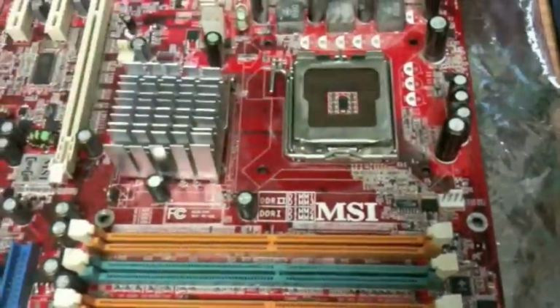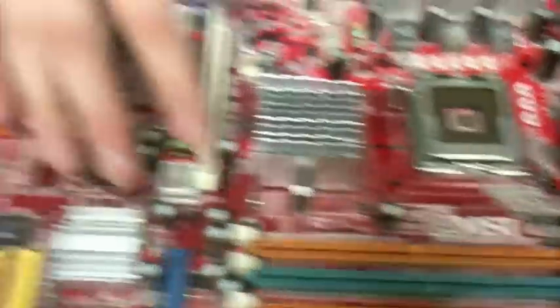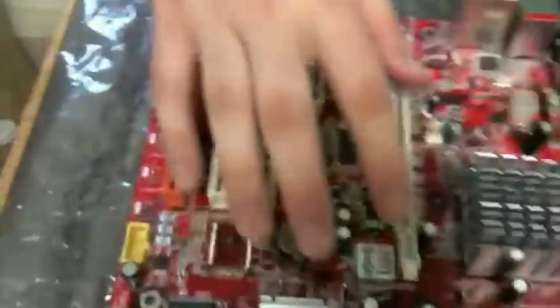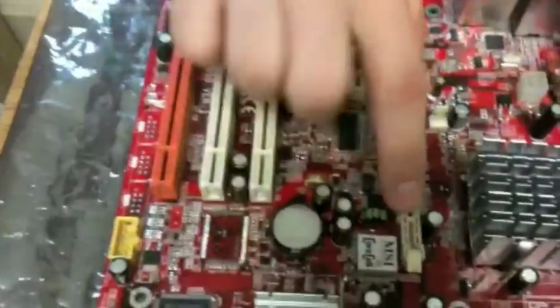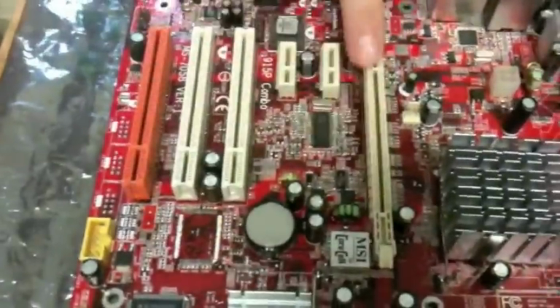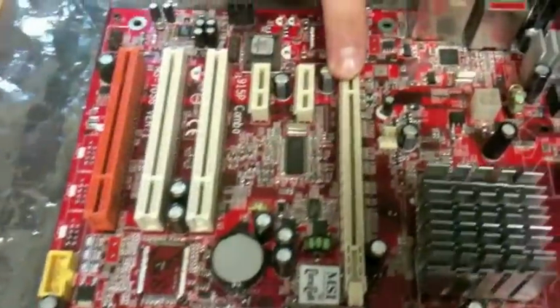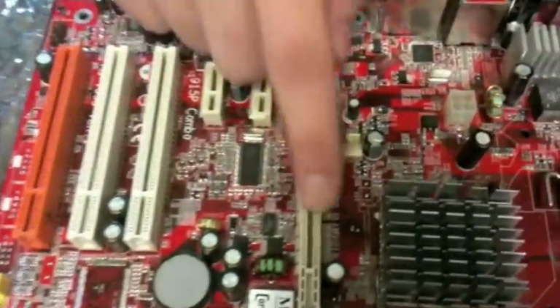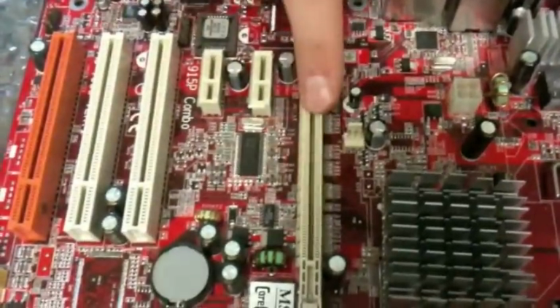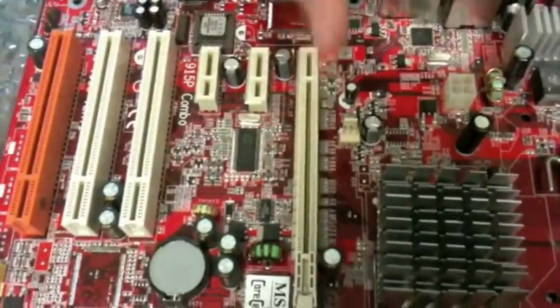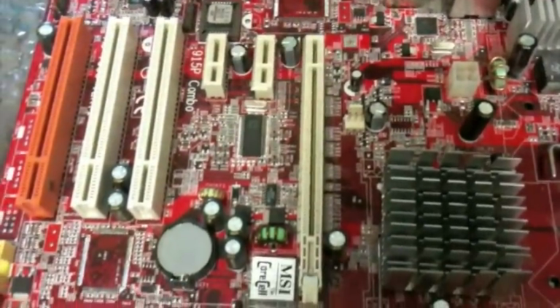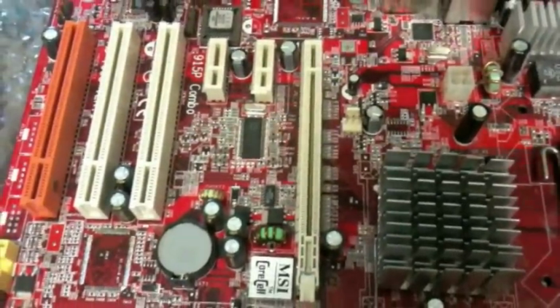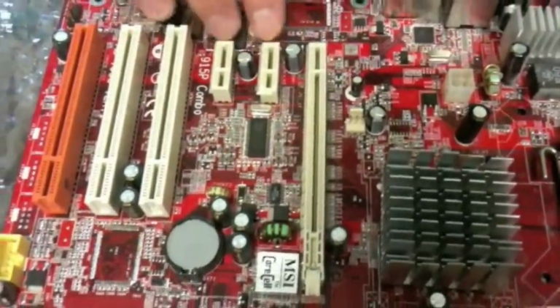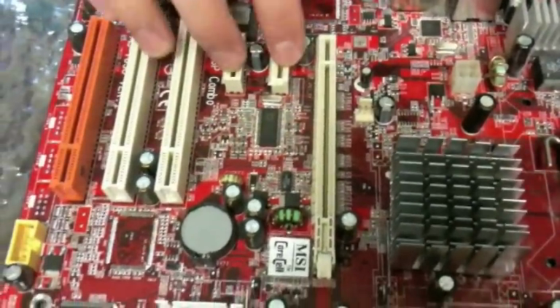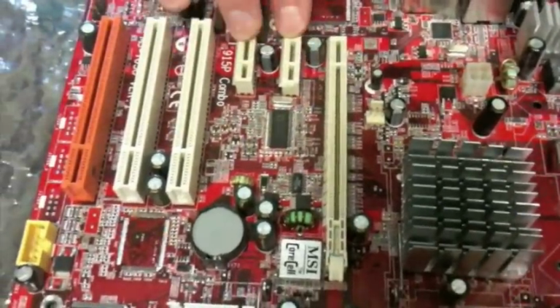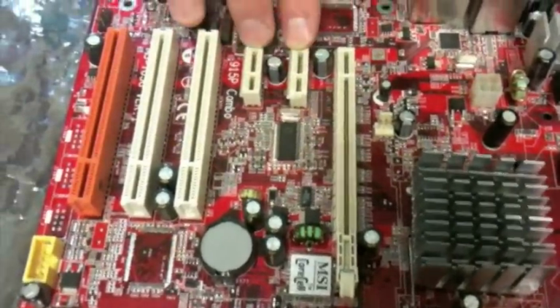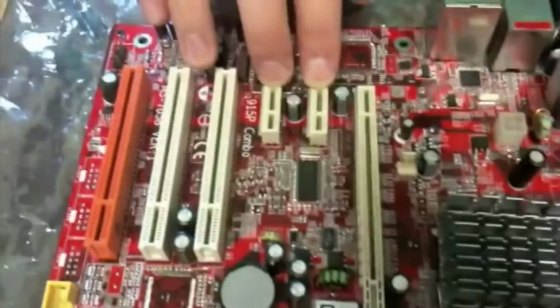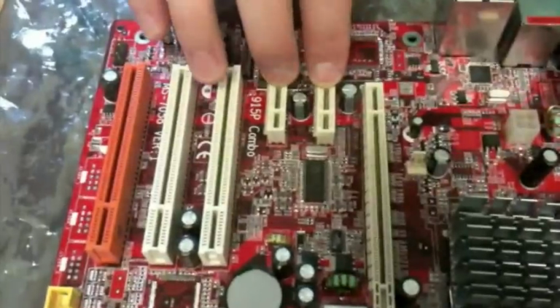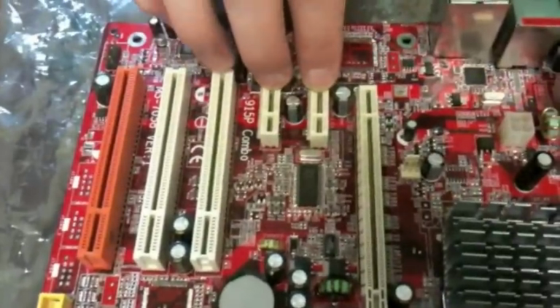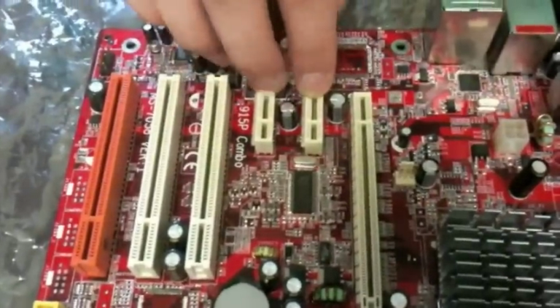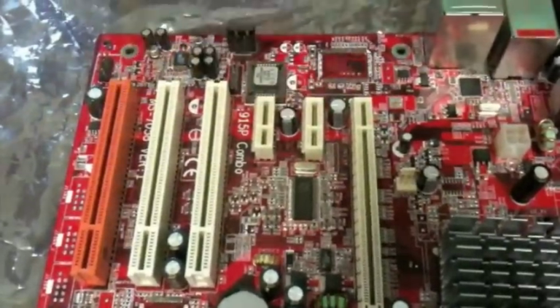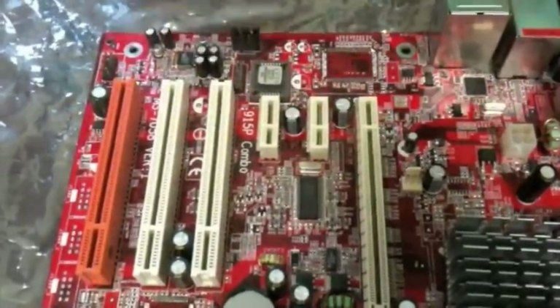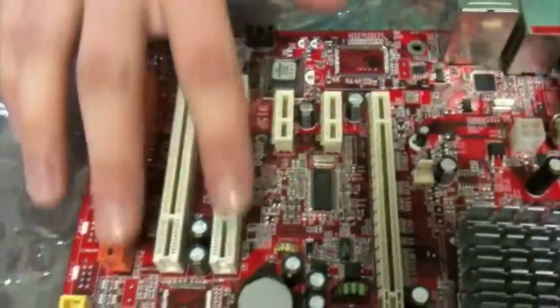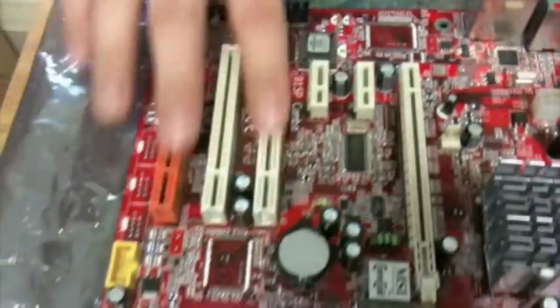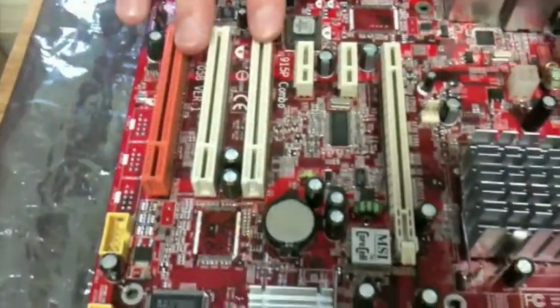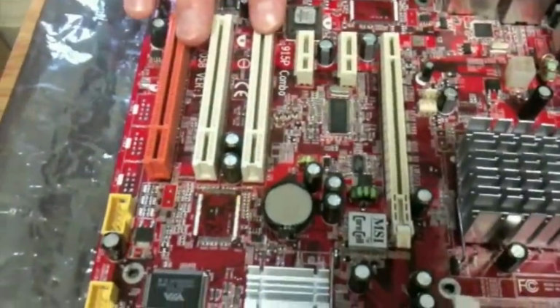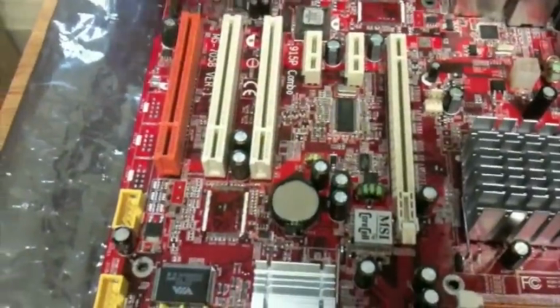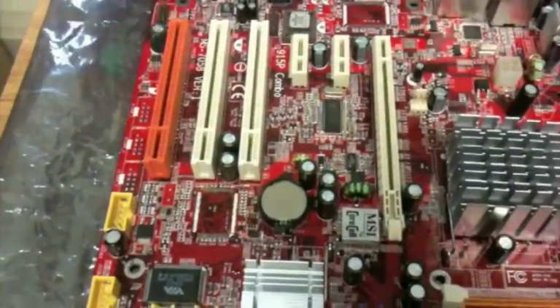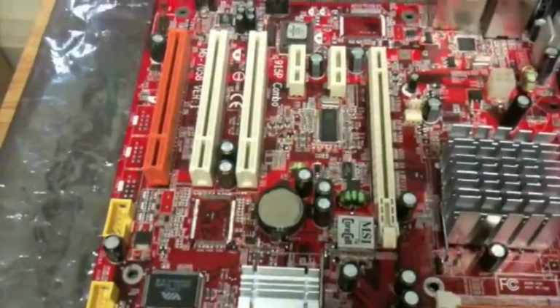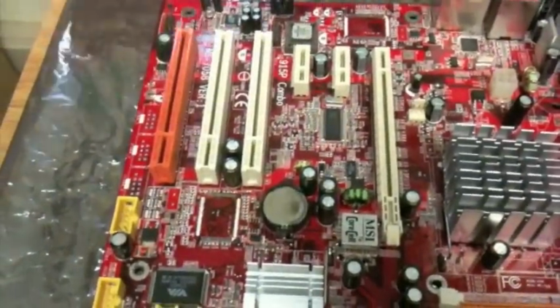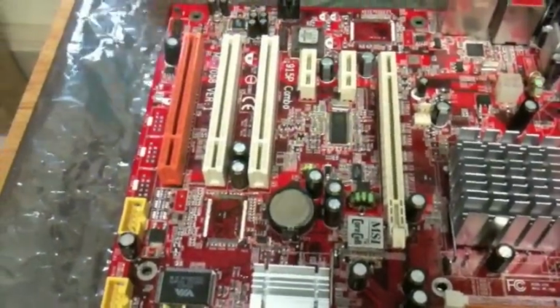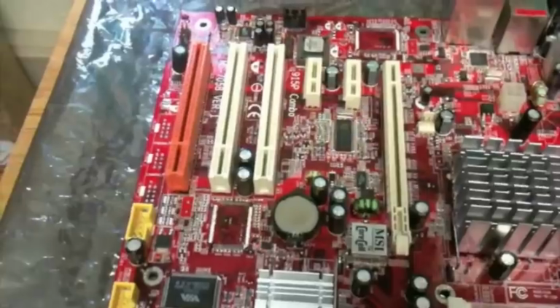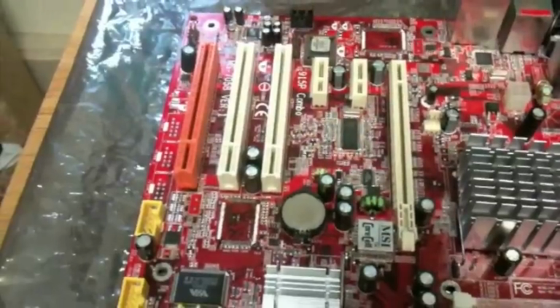Over here we can see a PCI Express X16 slot, which is meant for graphics cards, and two PCI Express X1 slots, which are meant for other peripherals. Here's the regular PCI slot, which is used for older peripherals, but it's still widely used today.